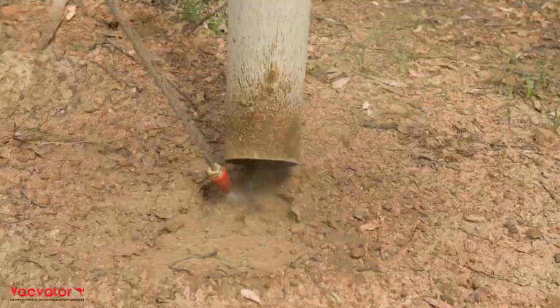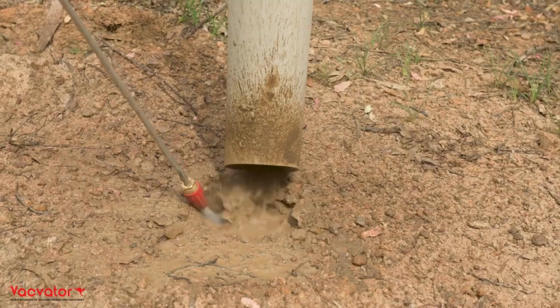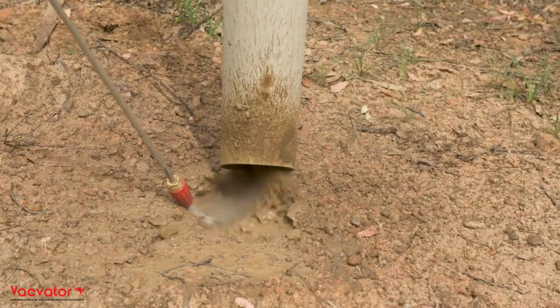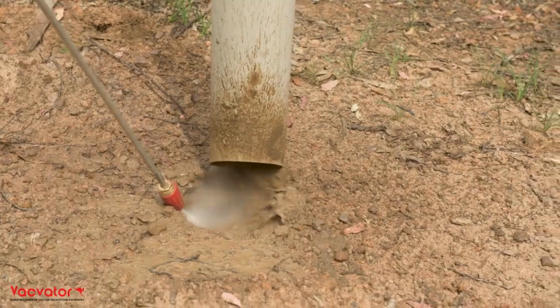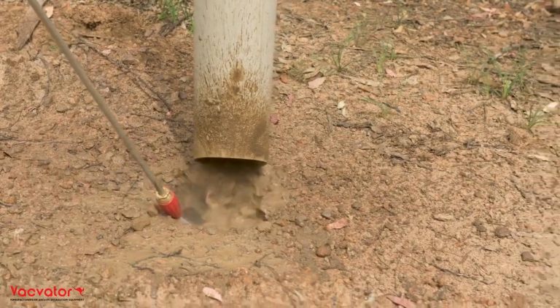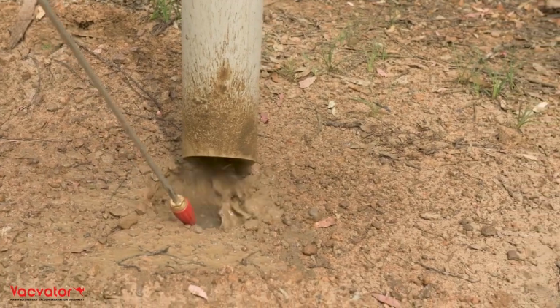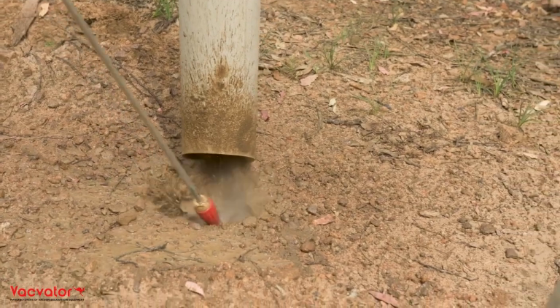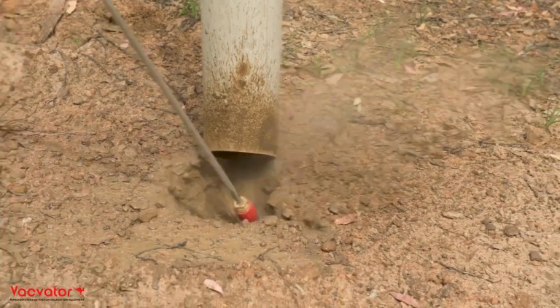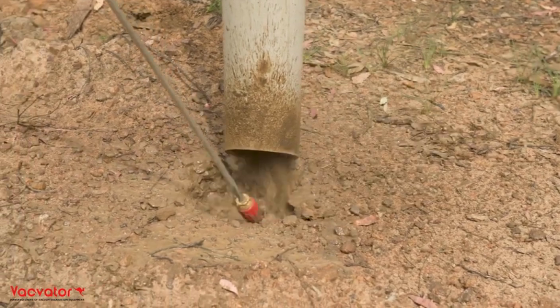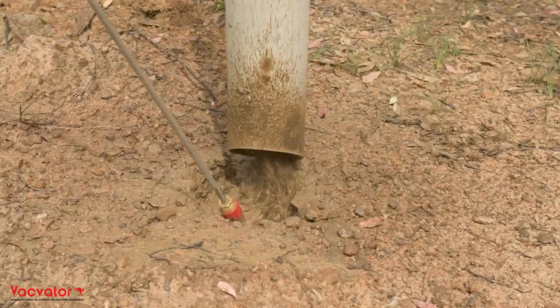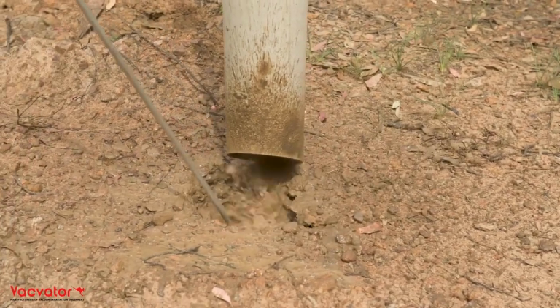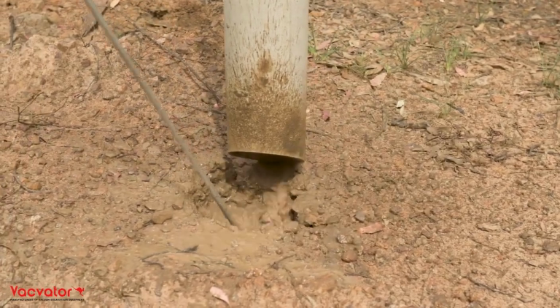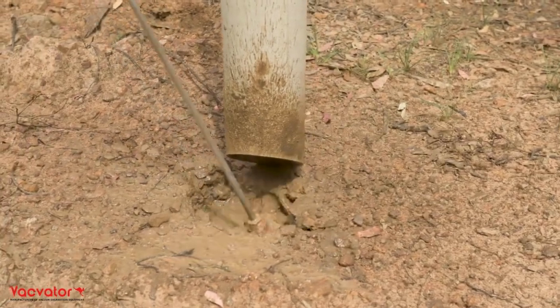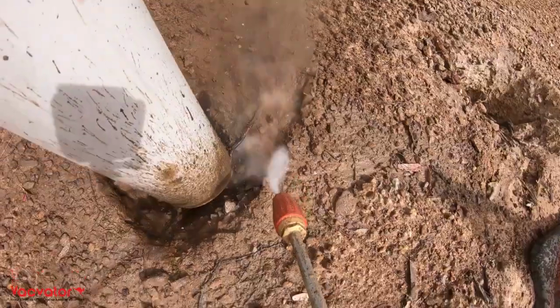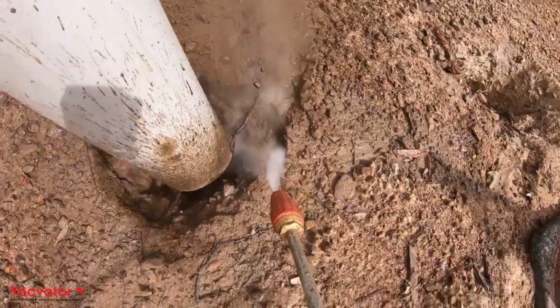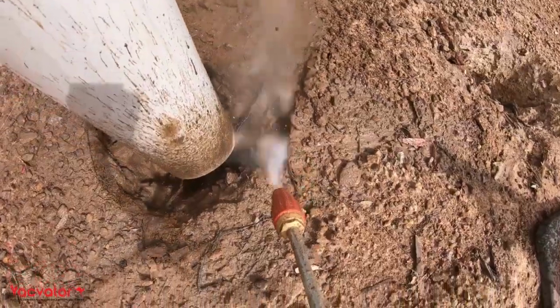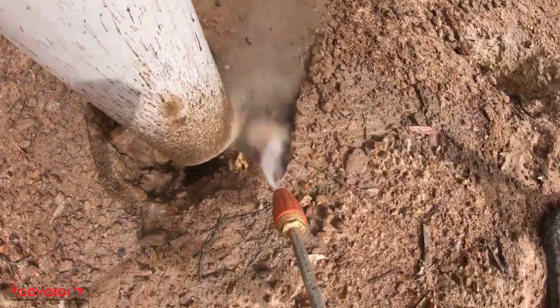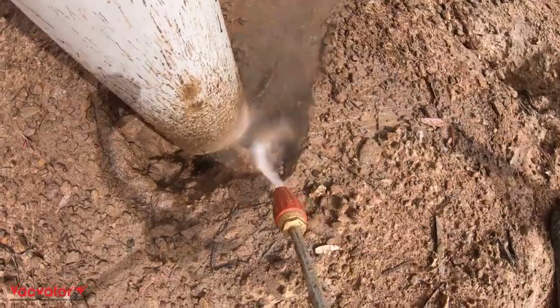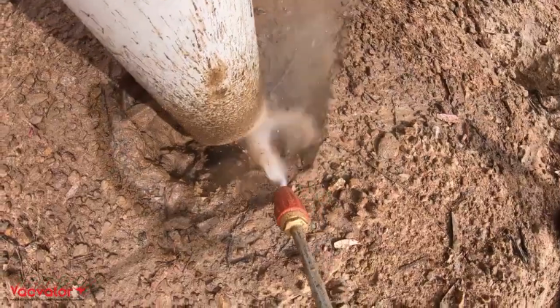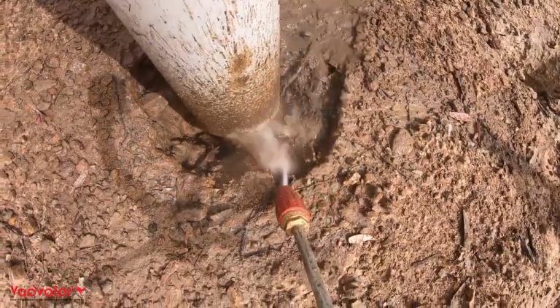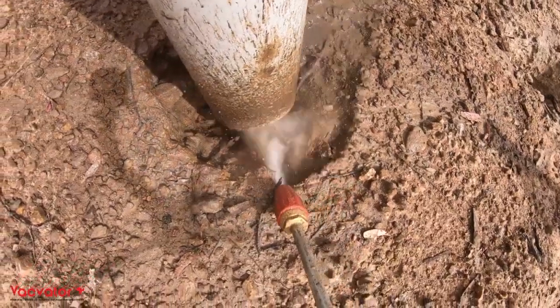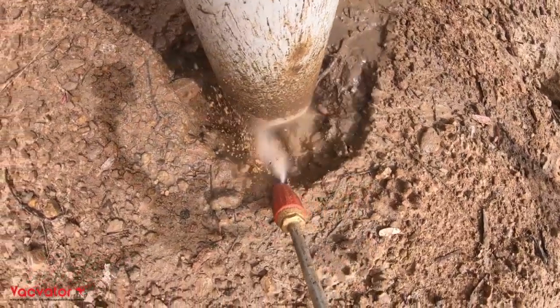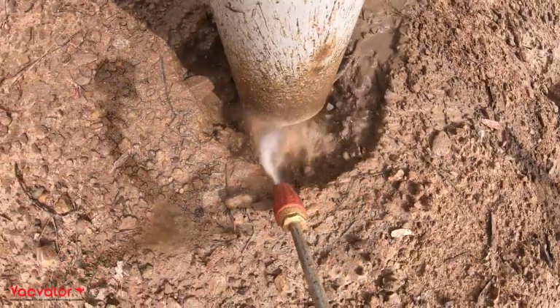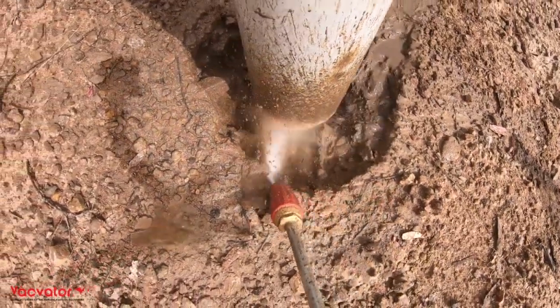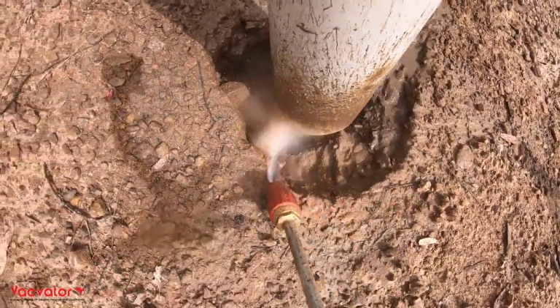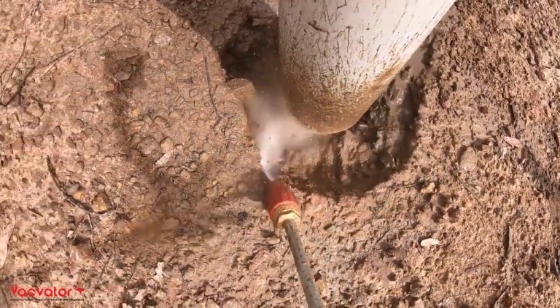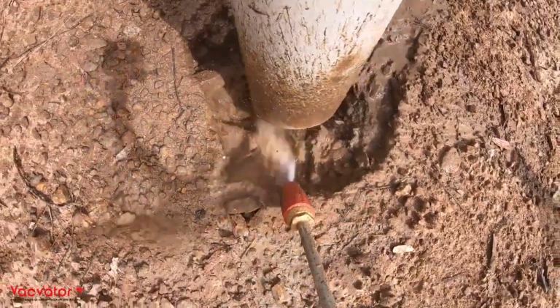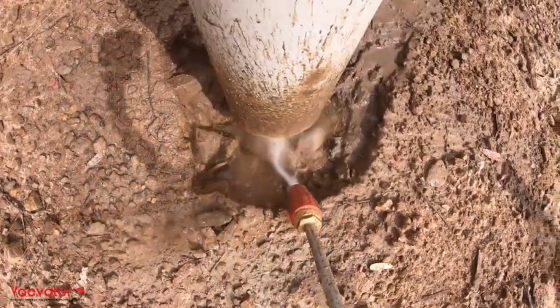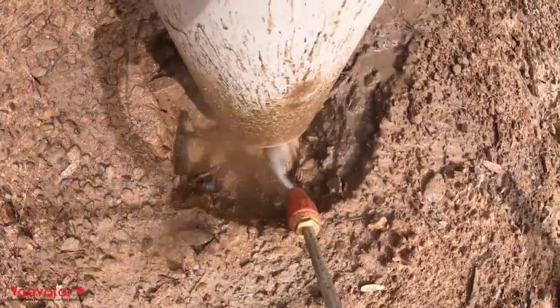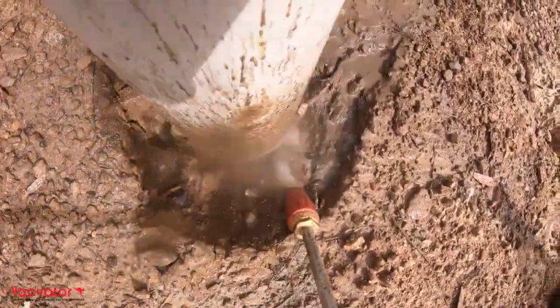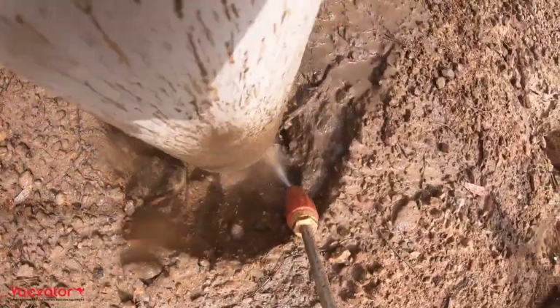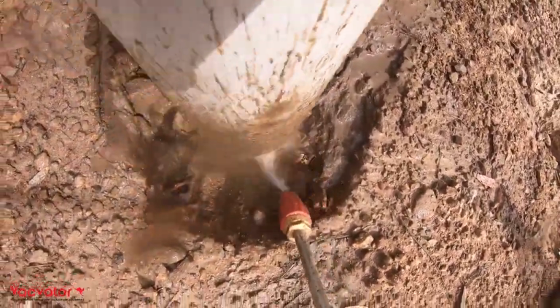If the conditions prove to be more suited to traditional wet excavation, switch to our 32 litre 3600 PSI NDD pump at the press of a button.